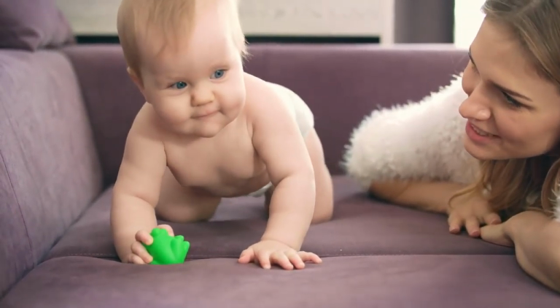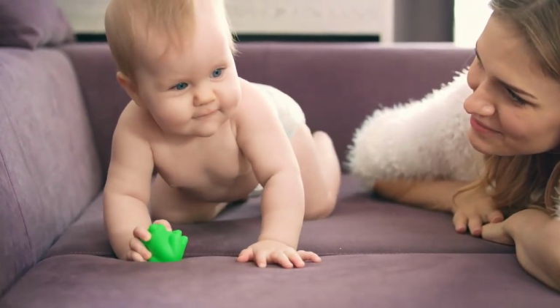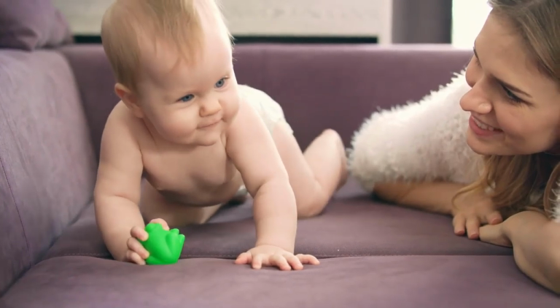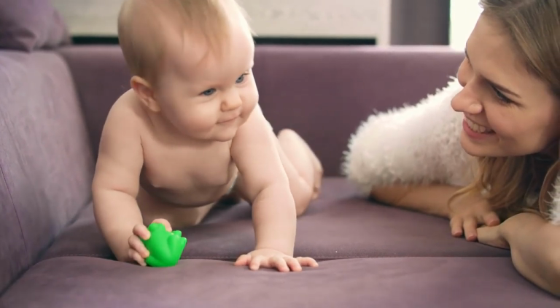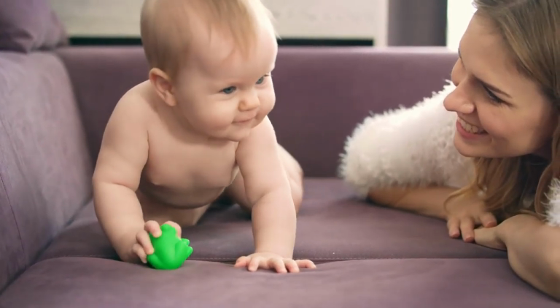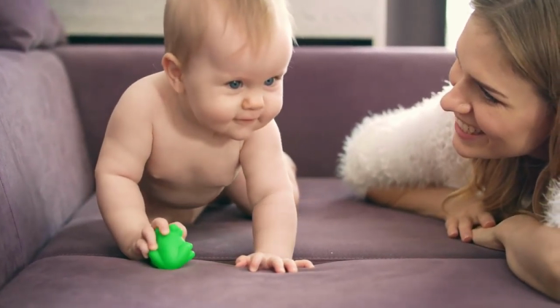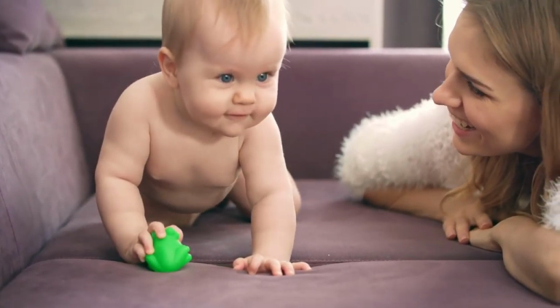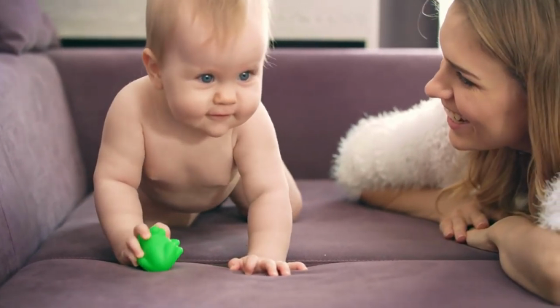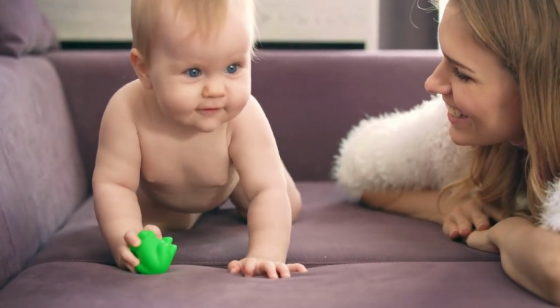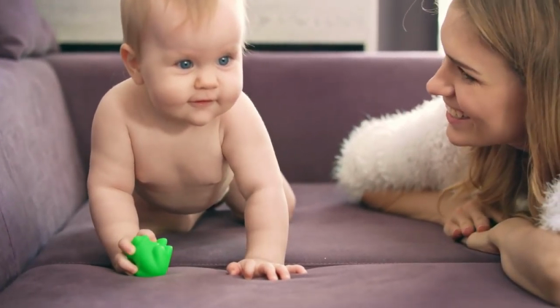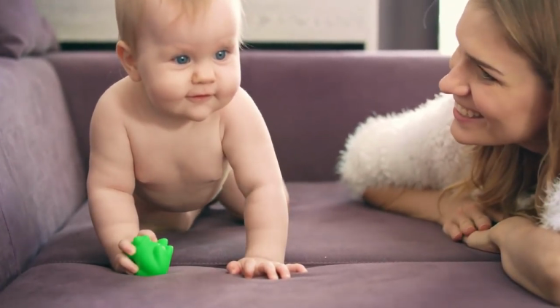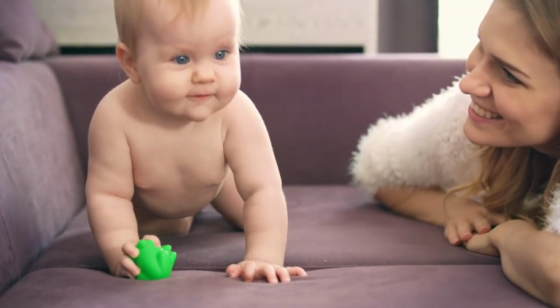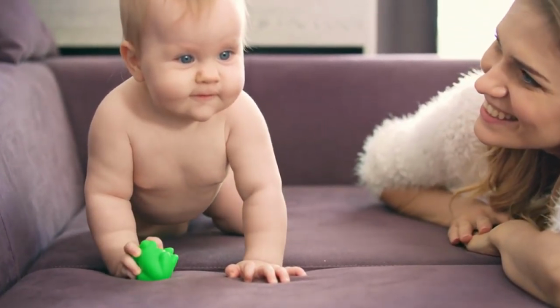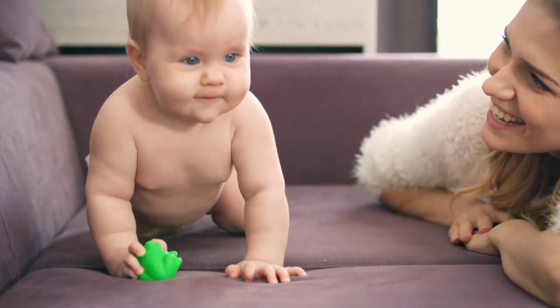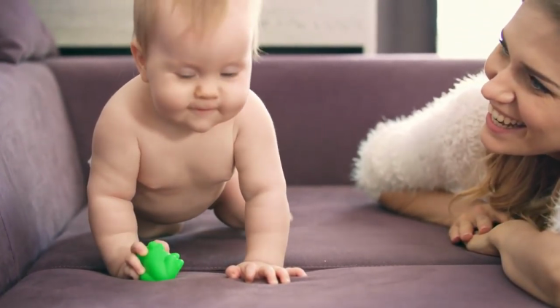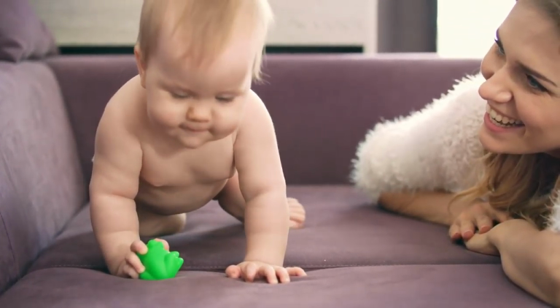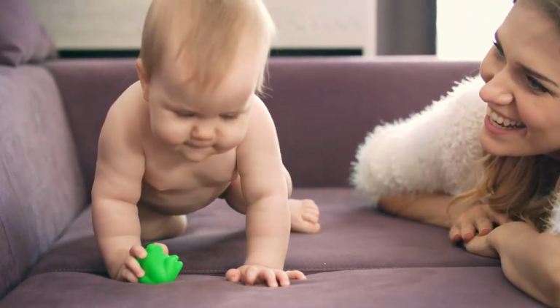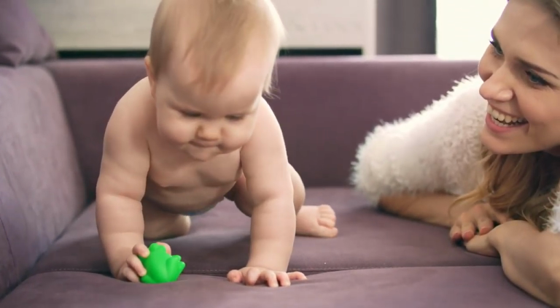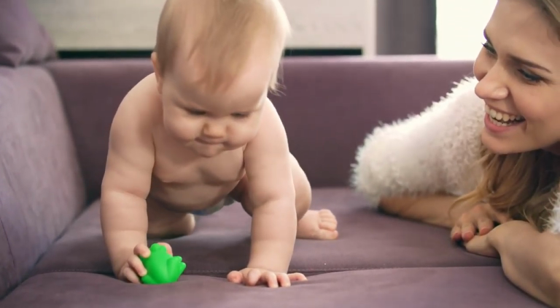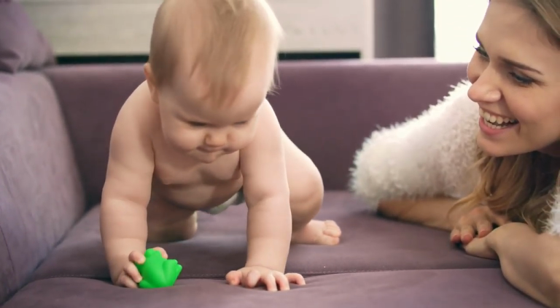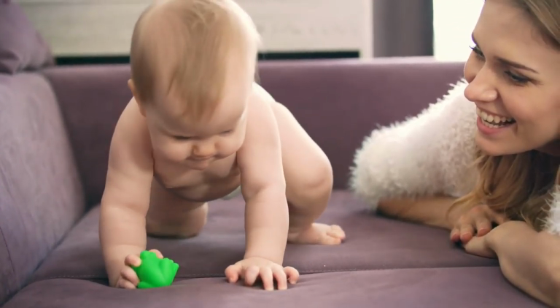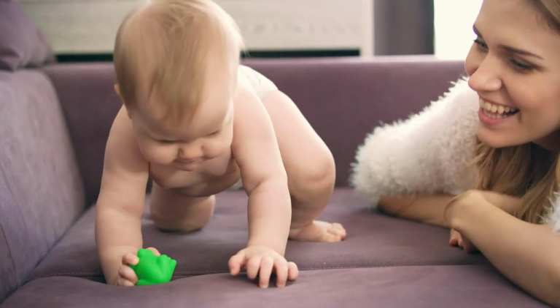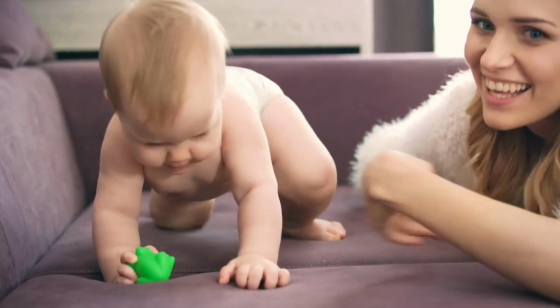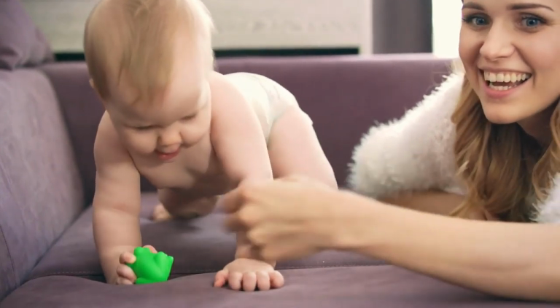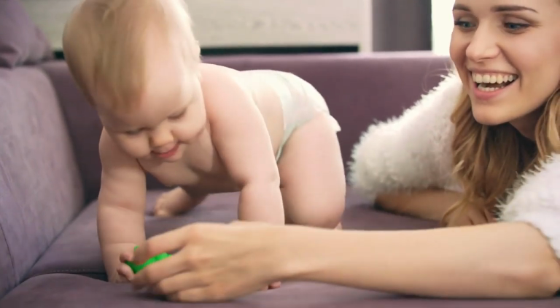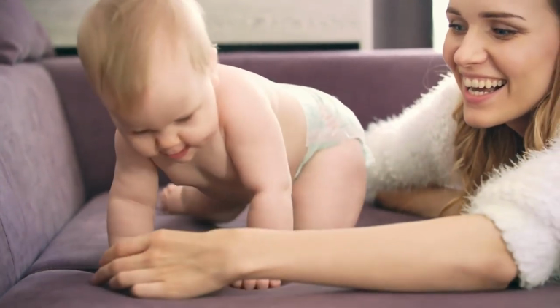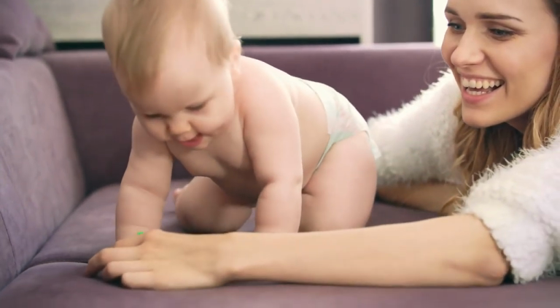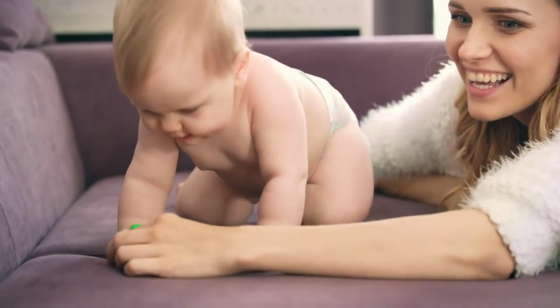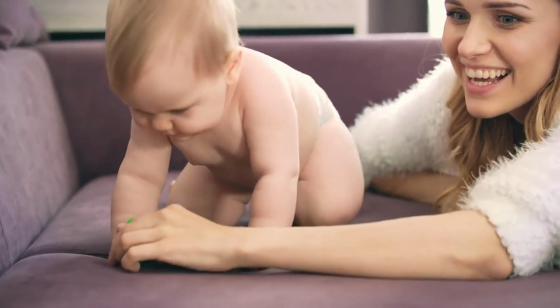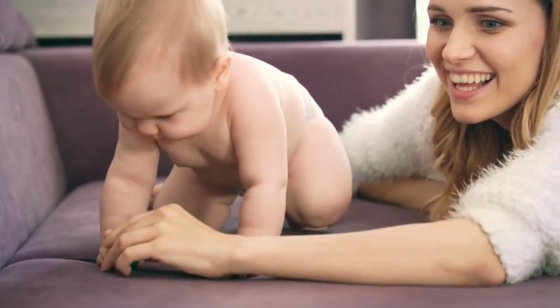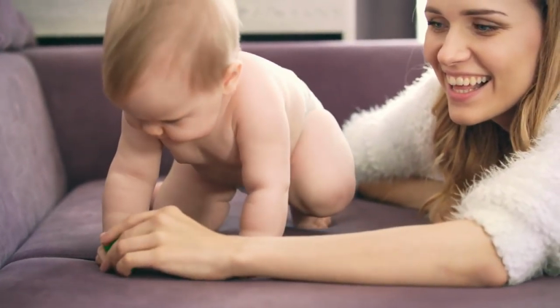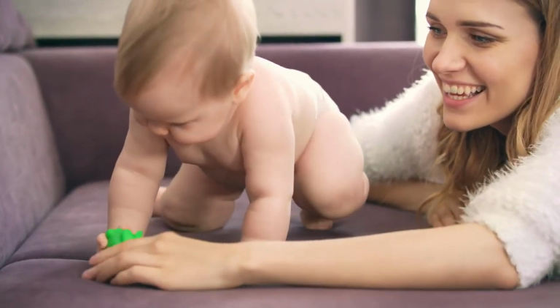100% kosher and vegan. Glass bottle — no harmful plastics. Manufactured in the U.S.A.